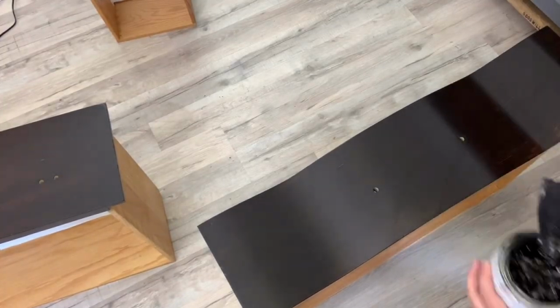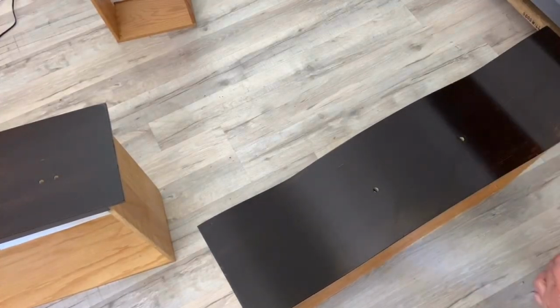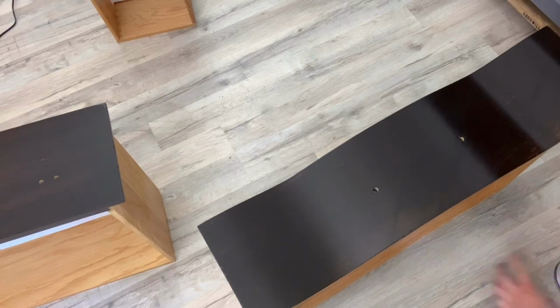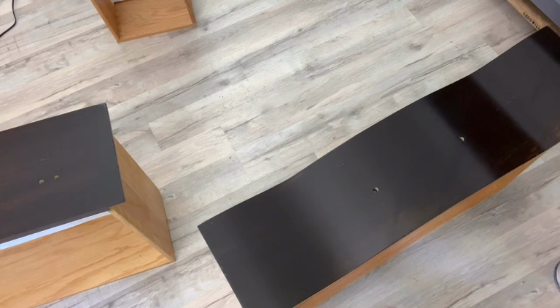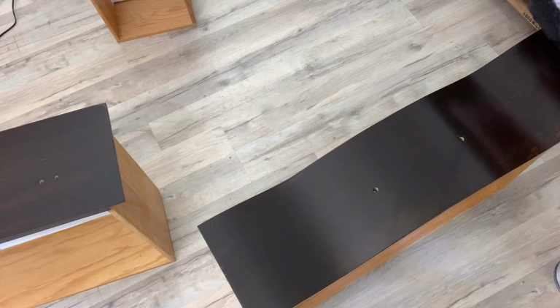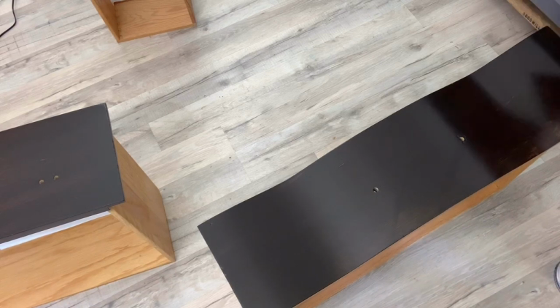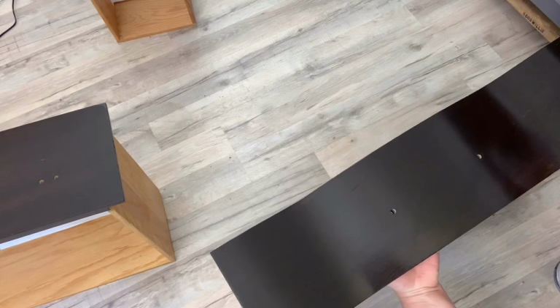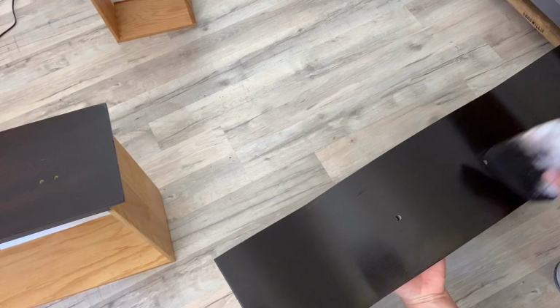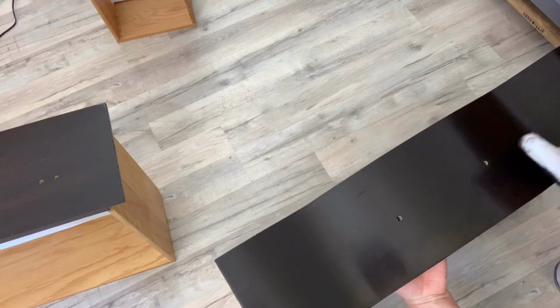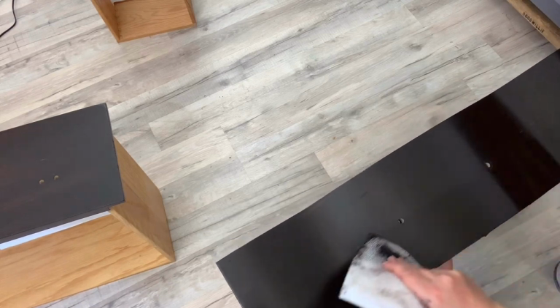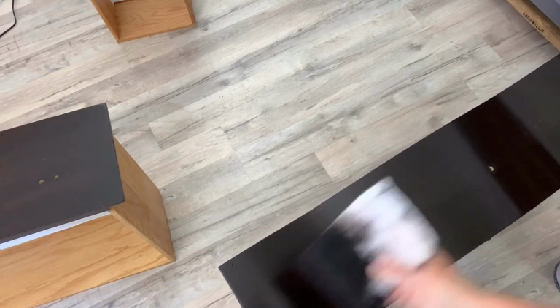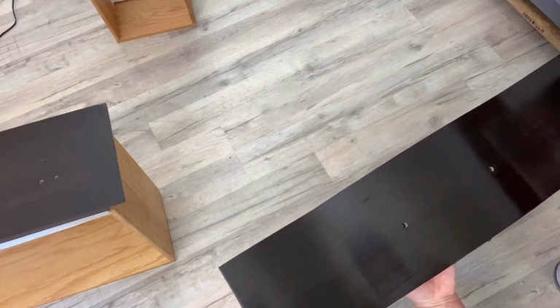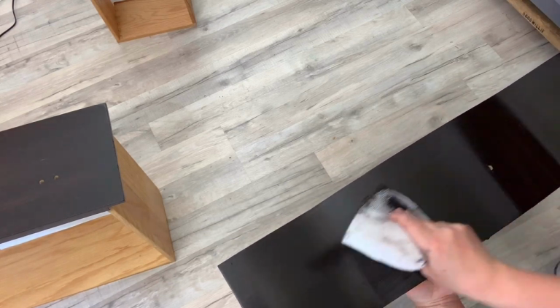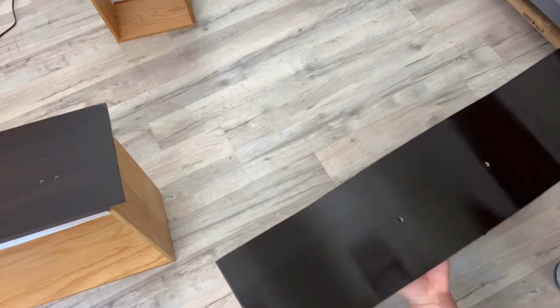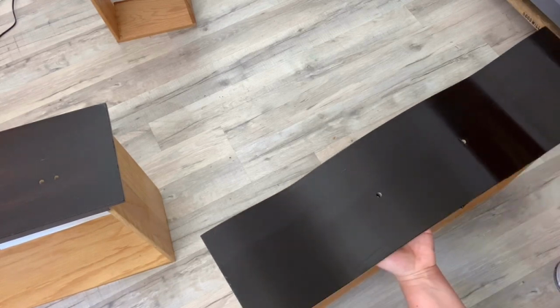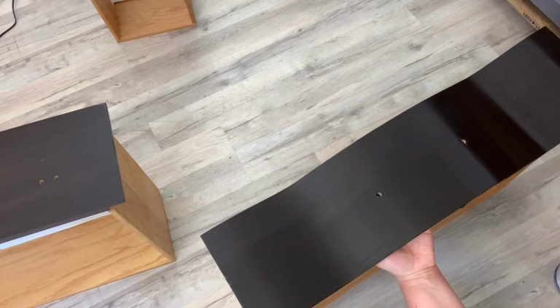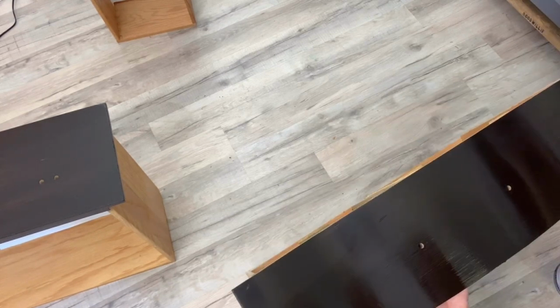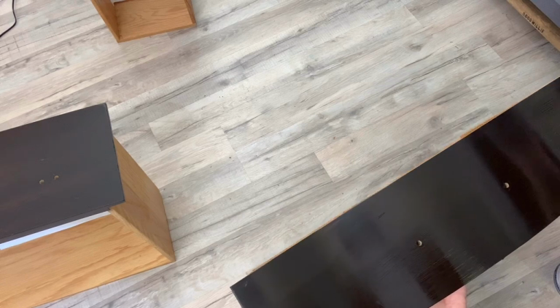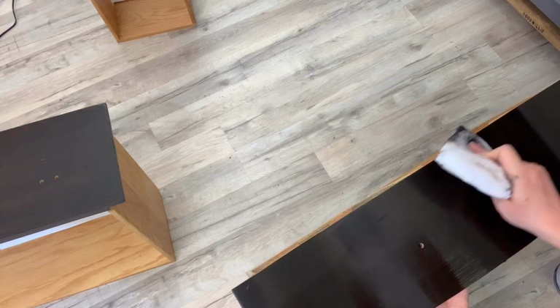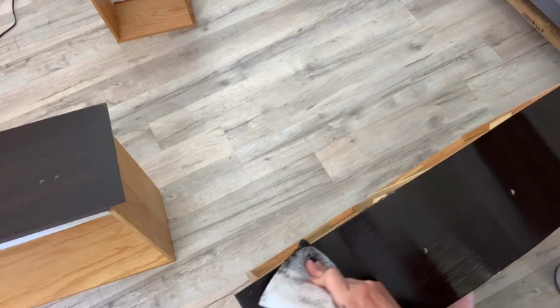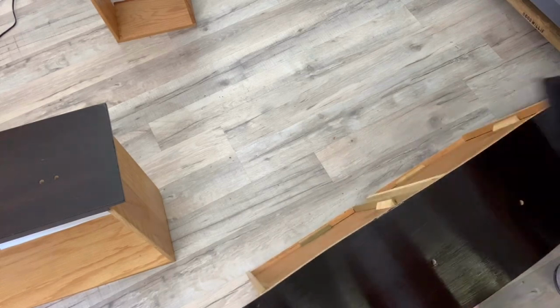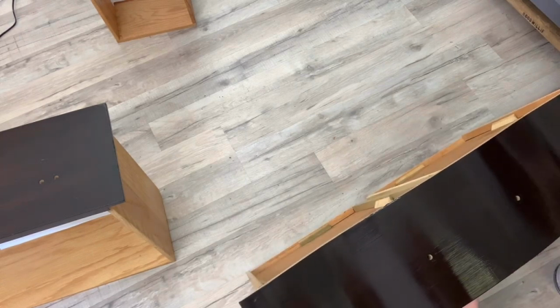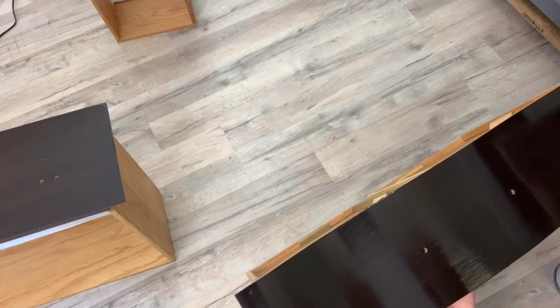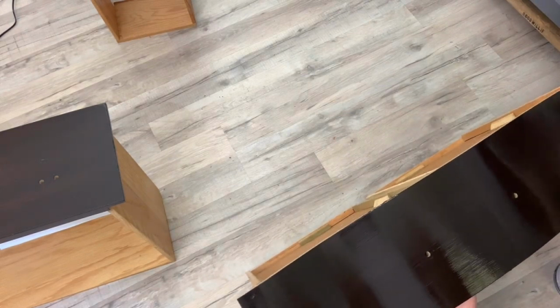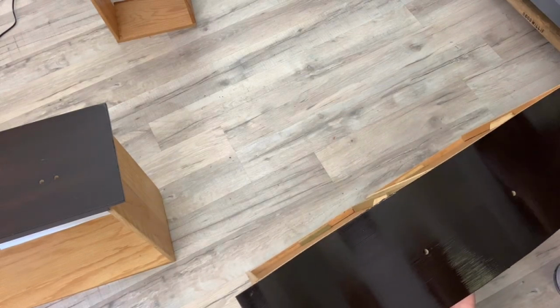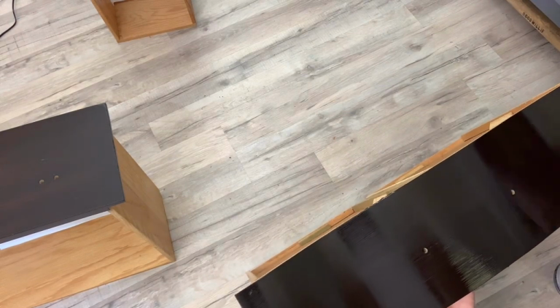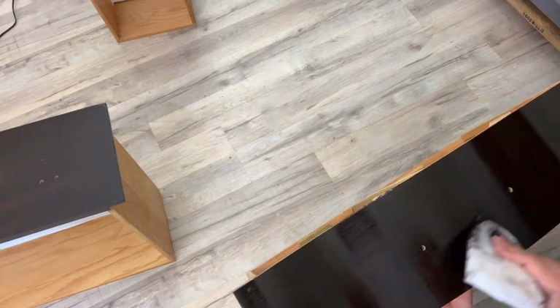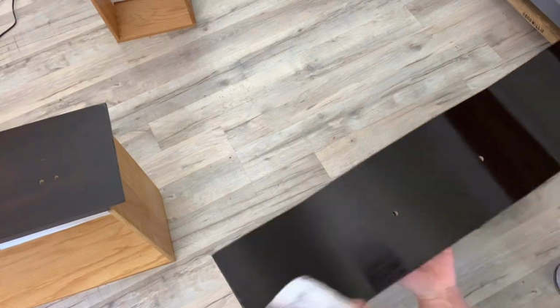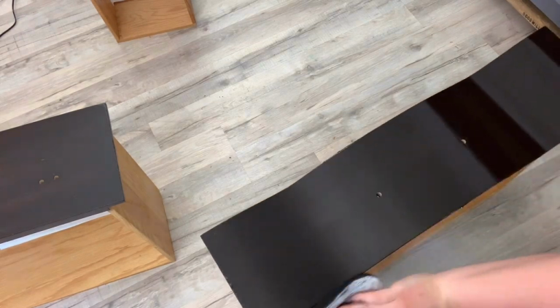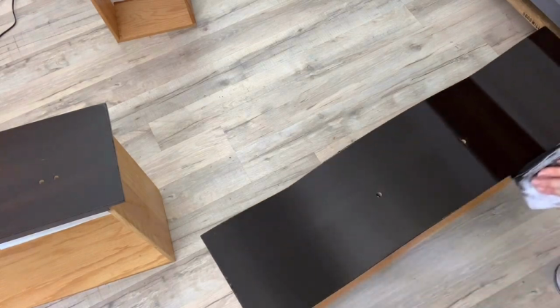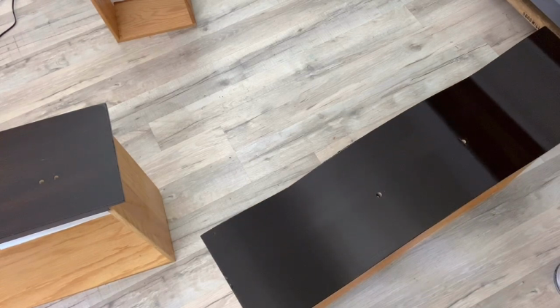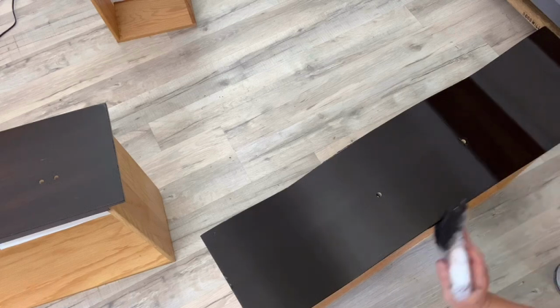Here's the second coat of the gel stain — it looks great already. I'm adding a third coat just to fix some tiny imperfections, but I'm just in awe of how nice this is.